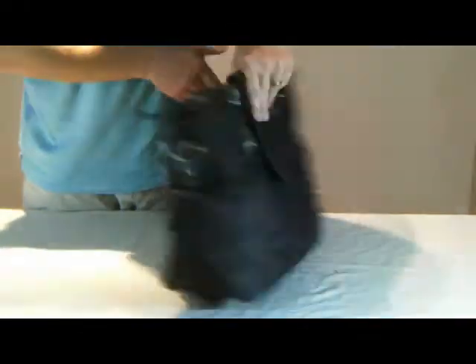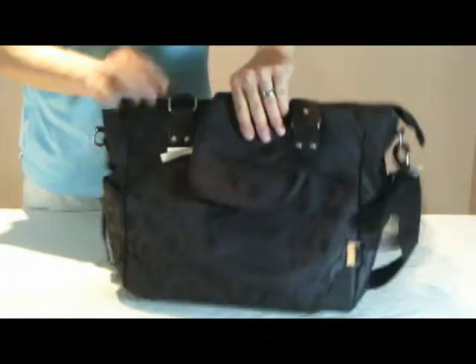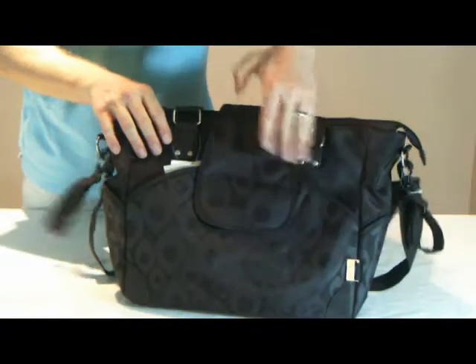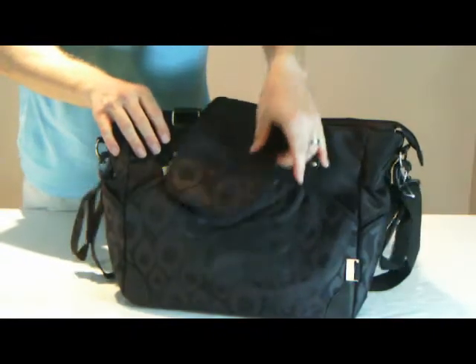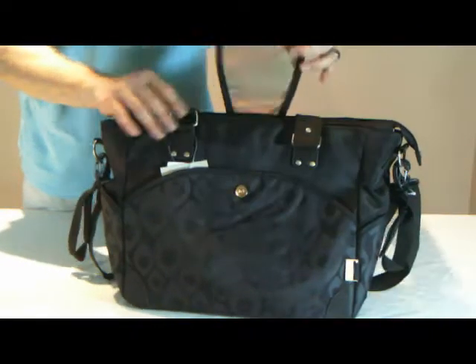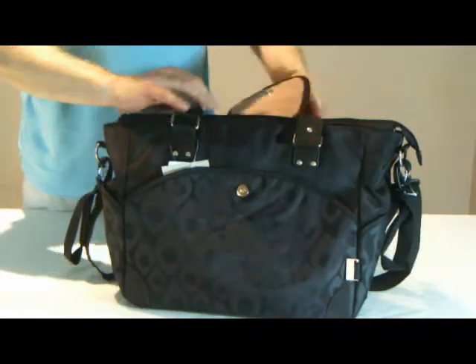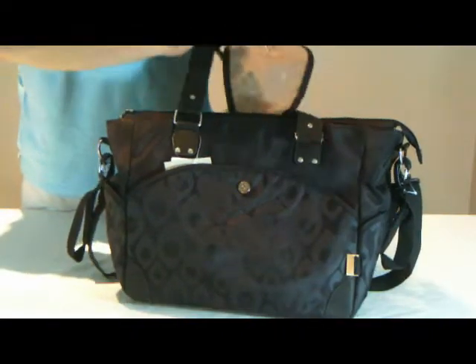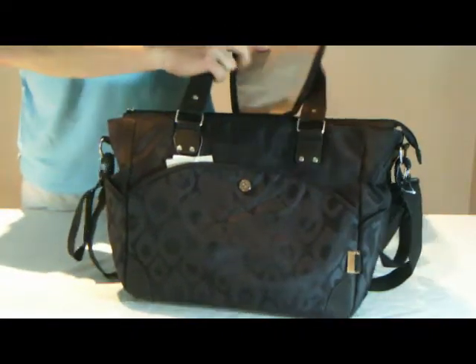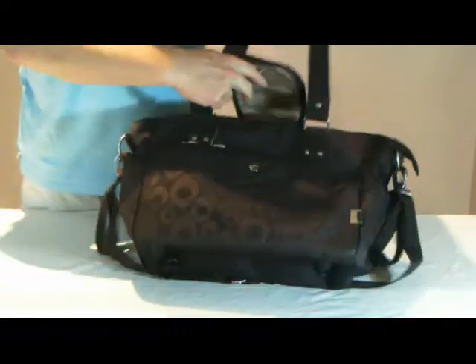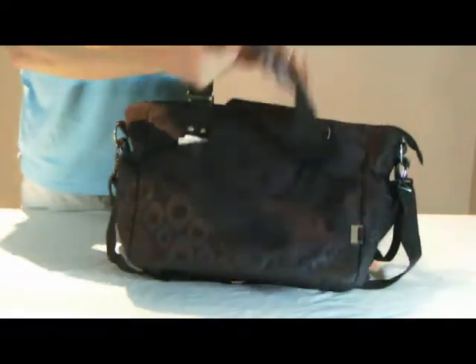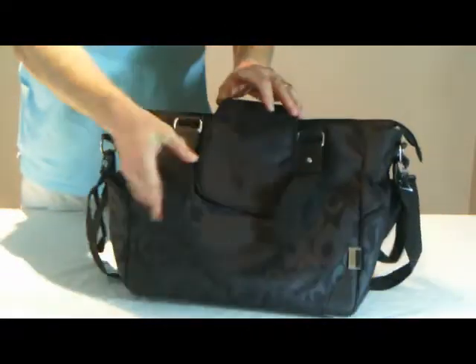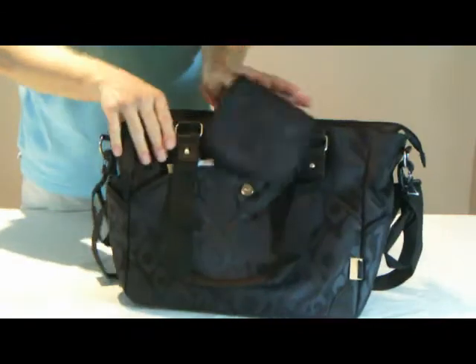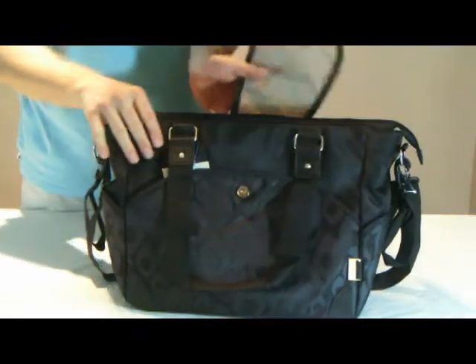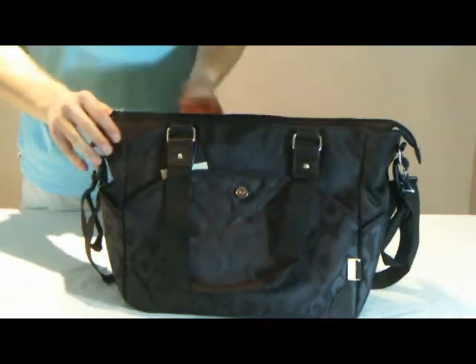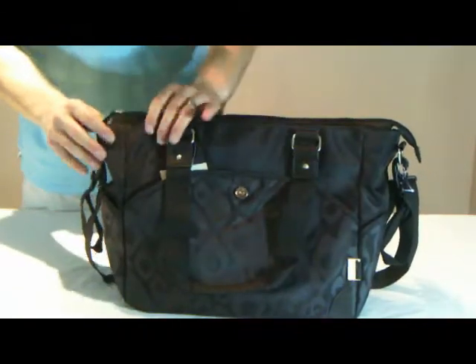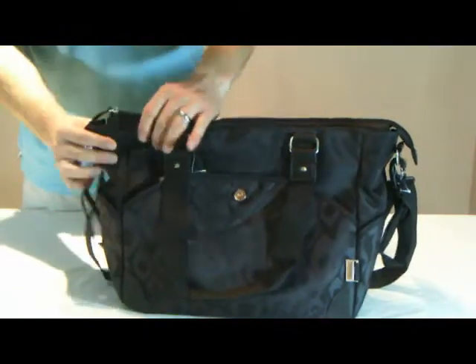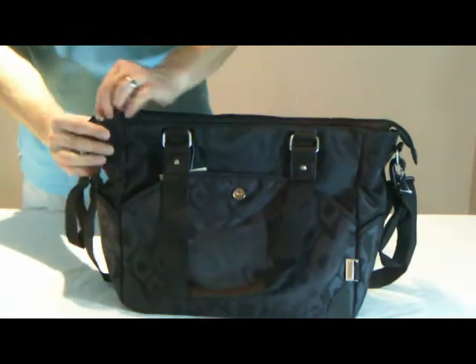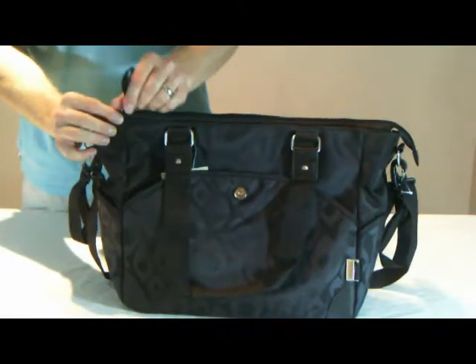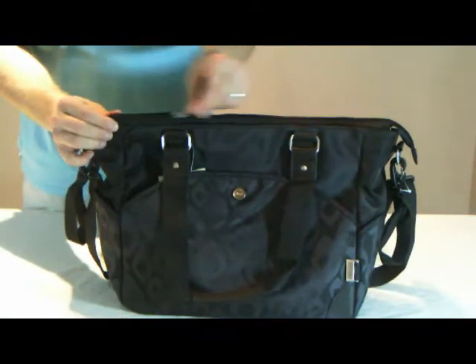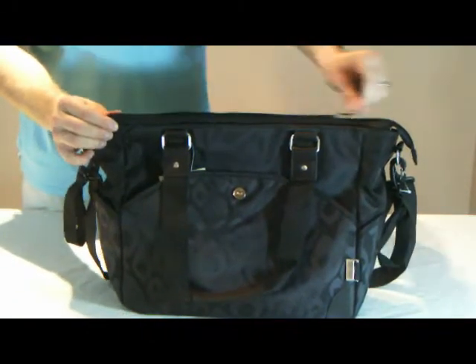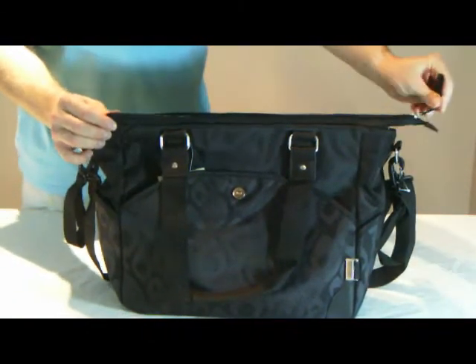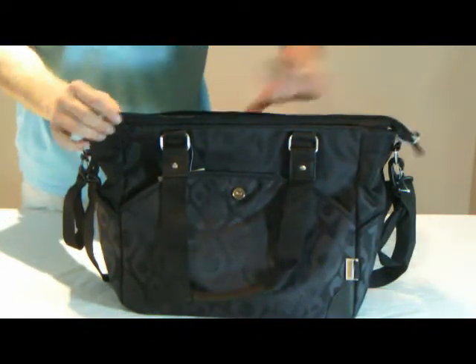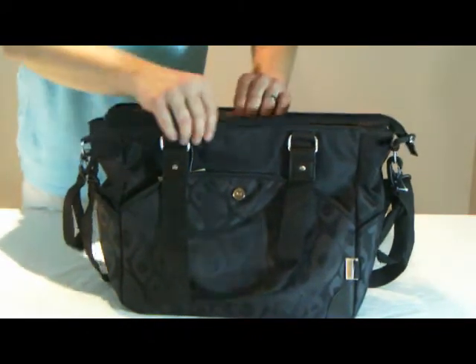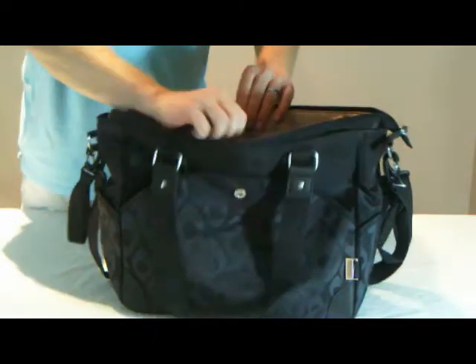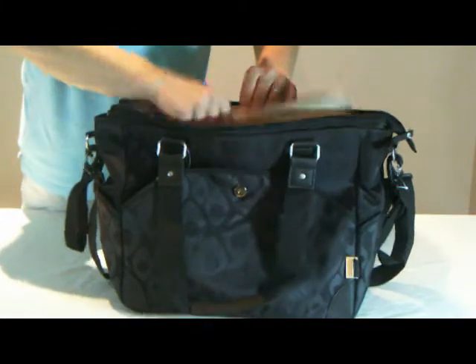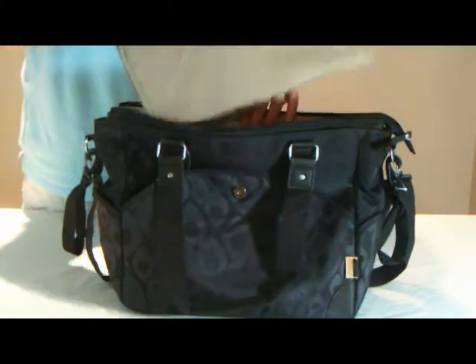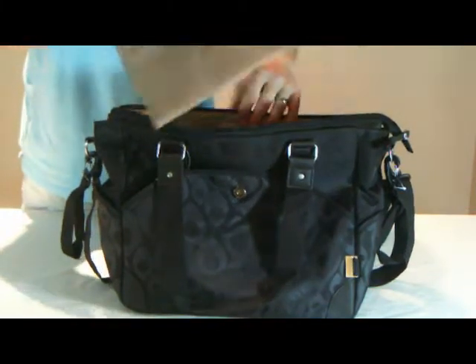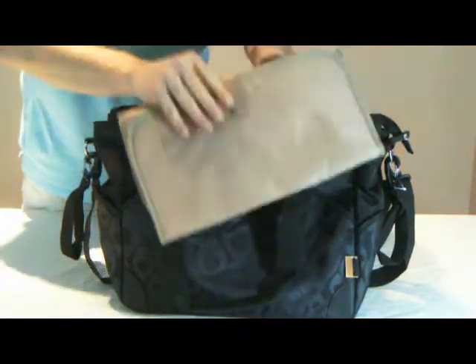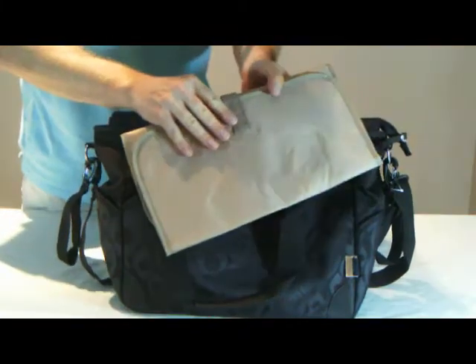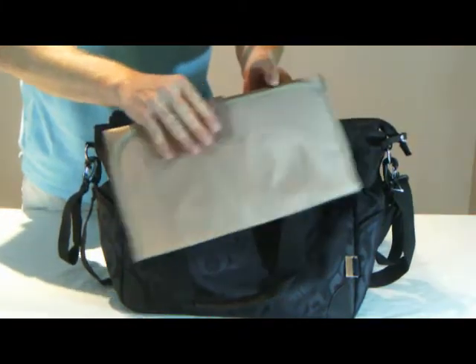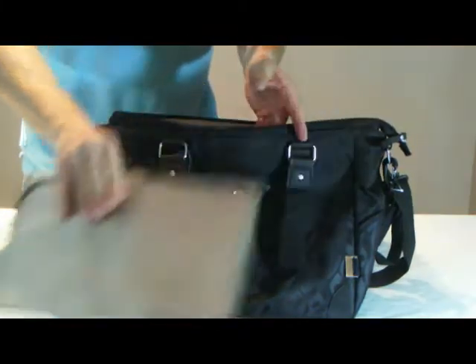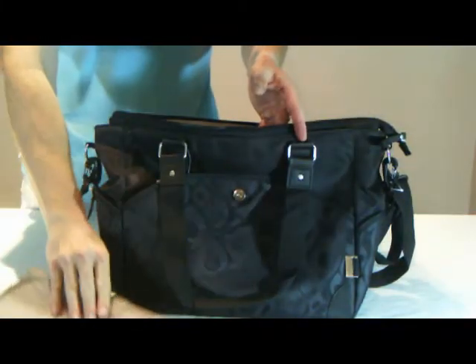The main compartment is opened by a top zip. Inside, a change mat fits snugly, as does a PVC wet bag for soiled or wet items.